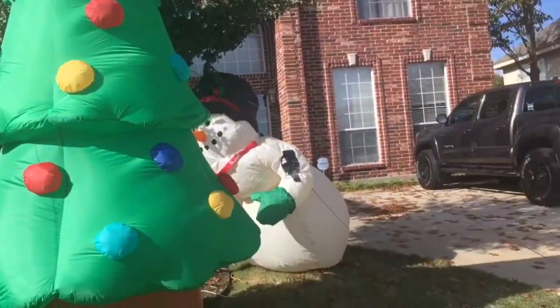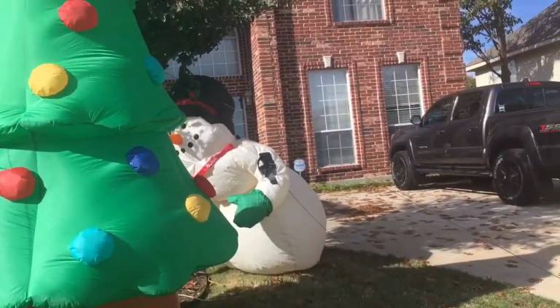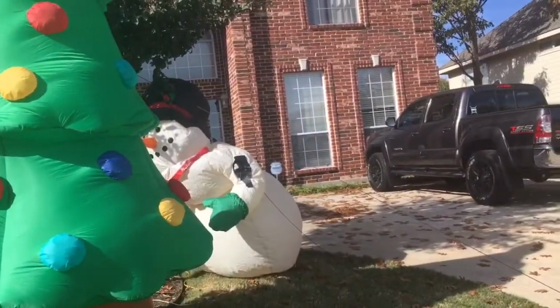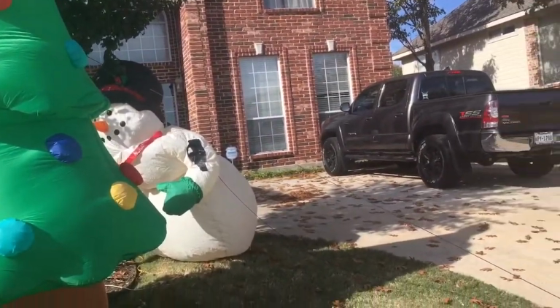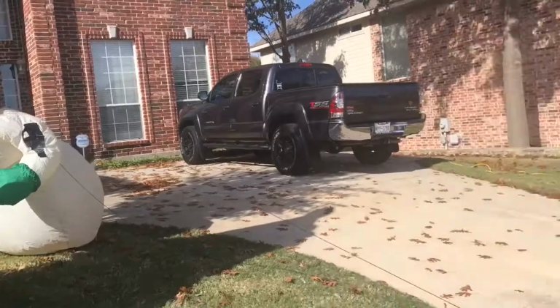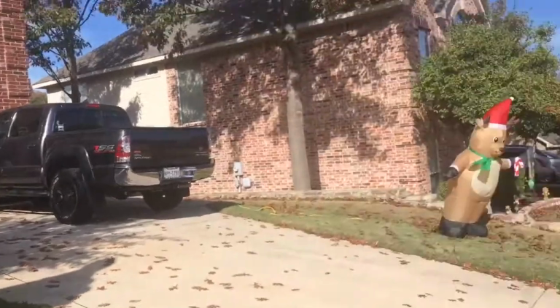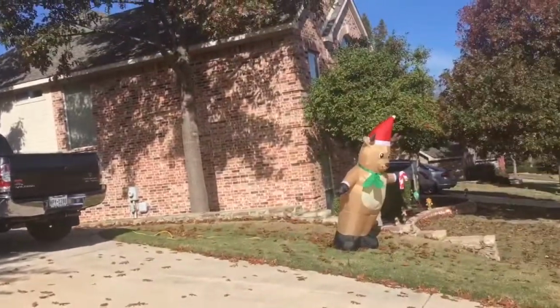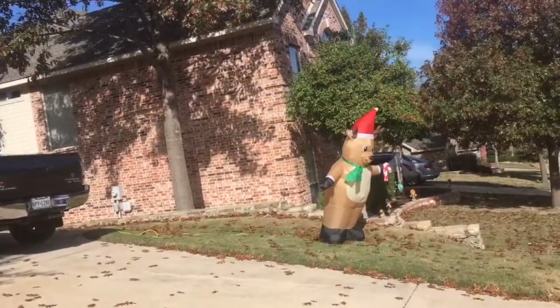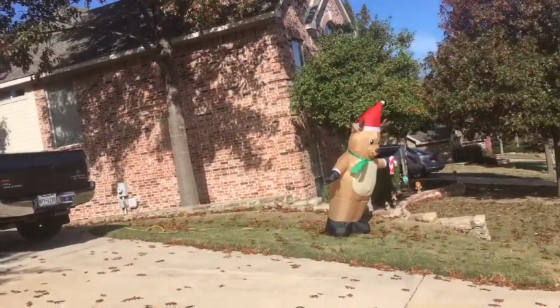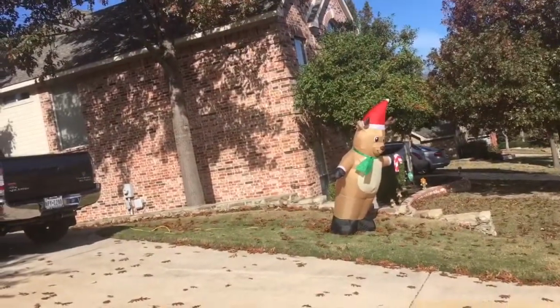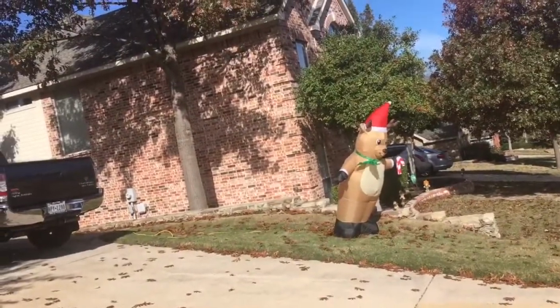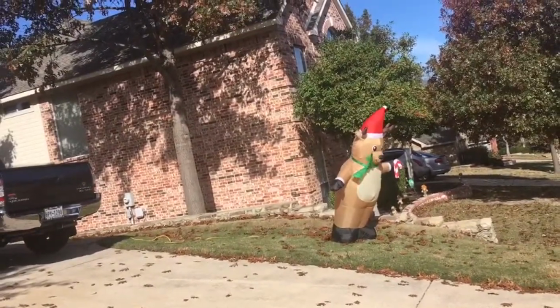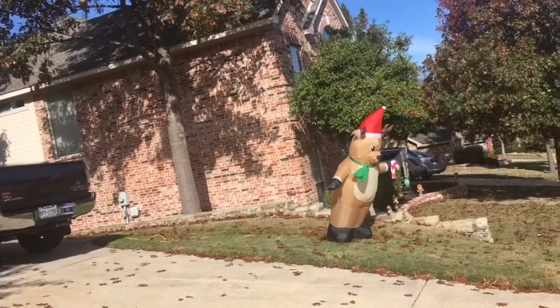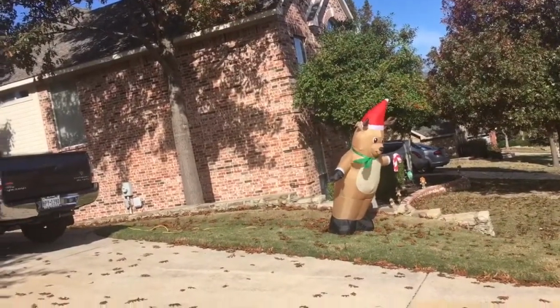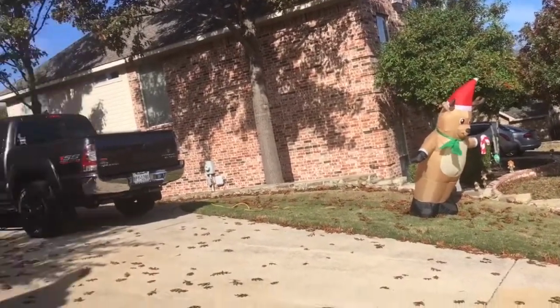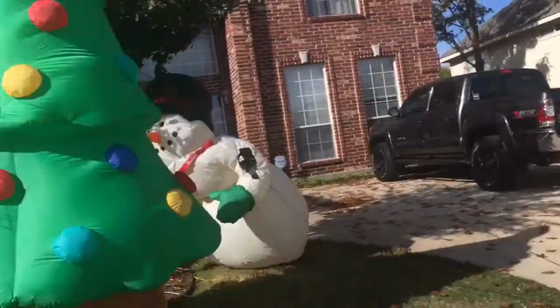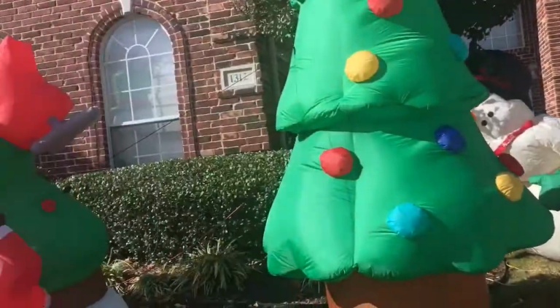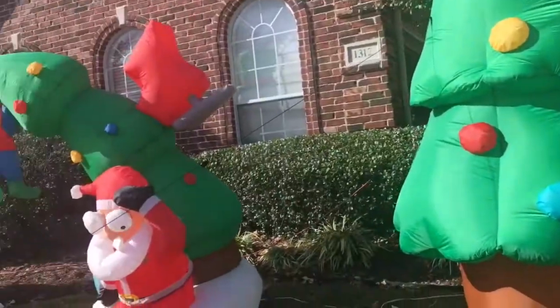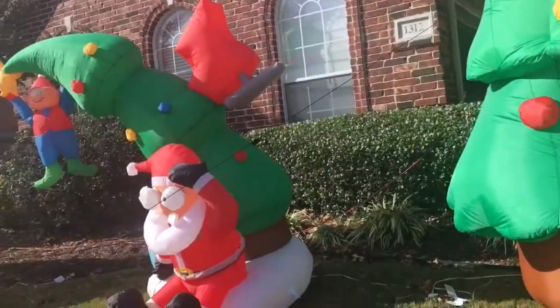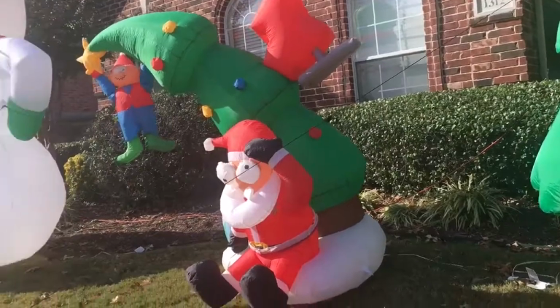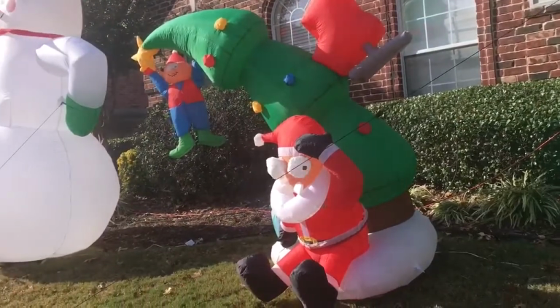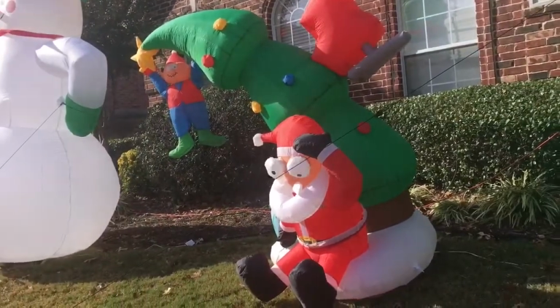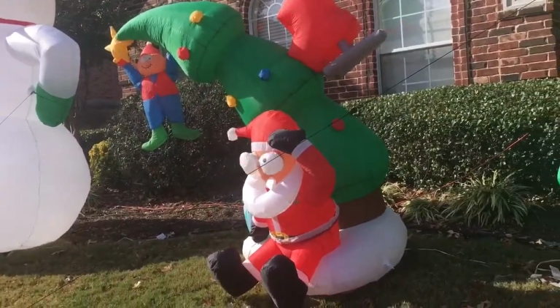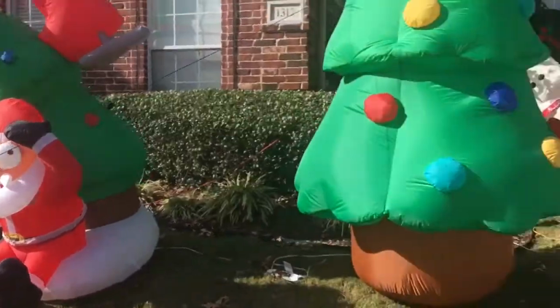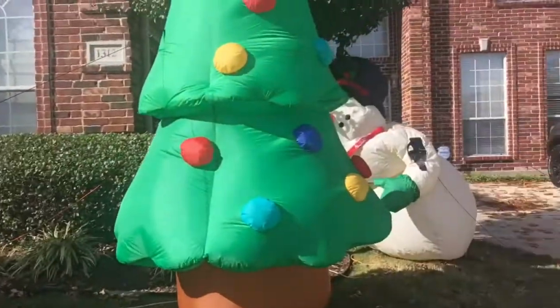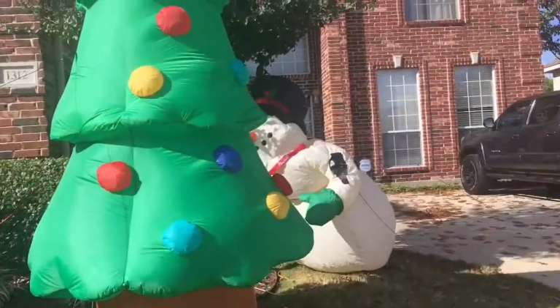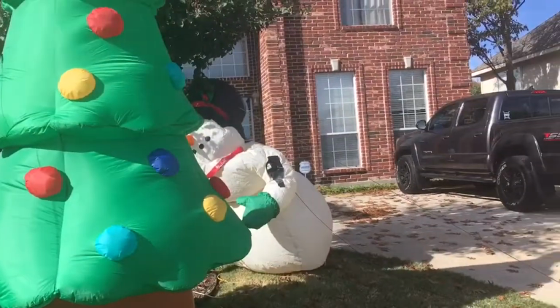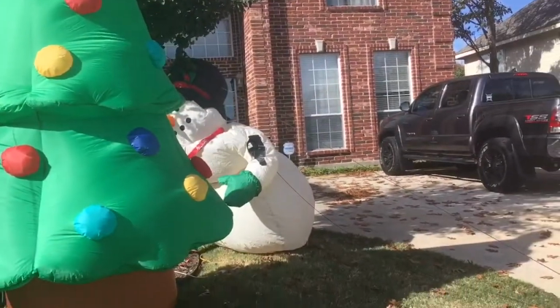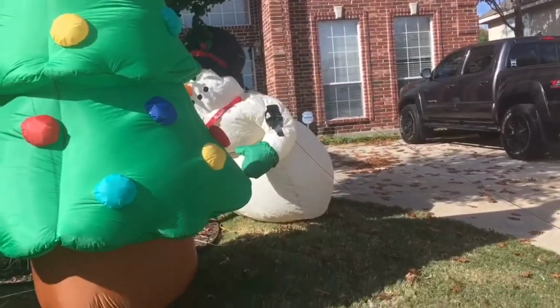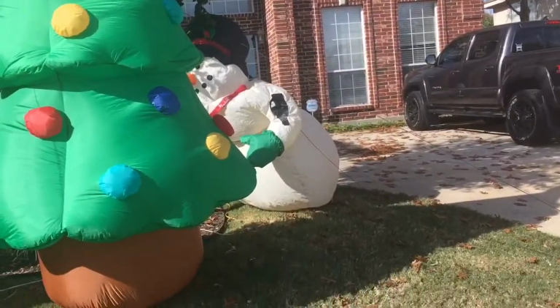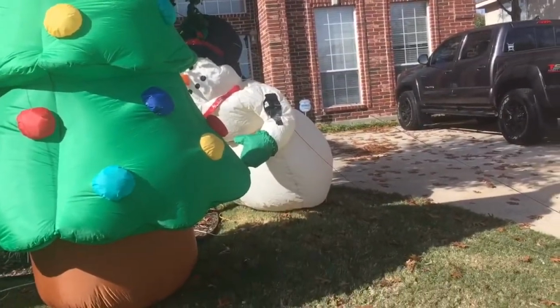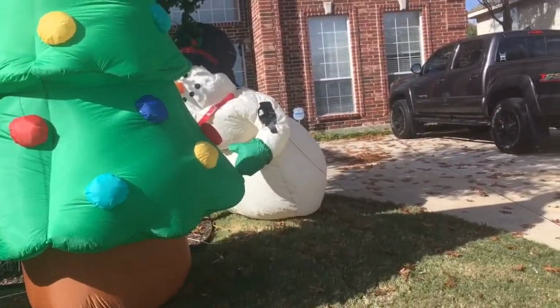I plan to get the sleigh and the 10 foot Santa out soon. It's a little windy, so I may see a few things roll around. Remember to like and subscribe.